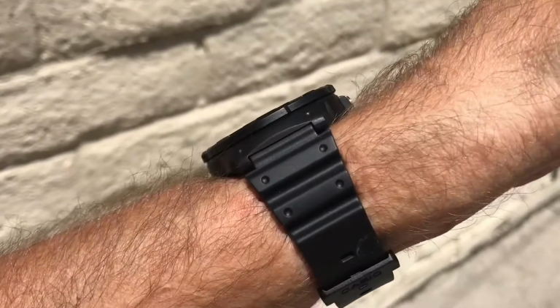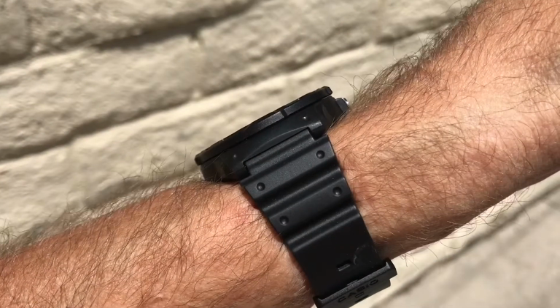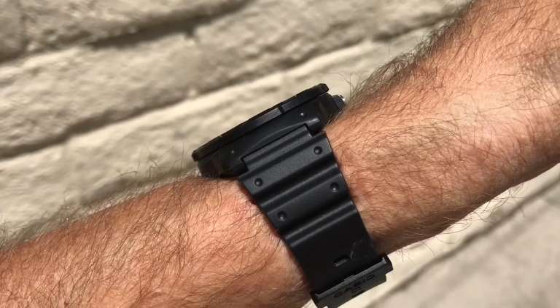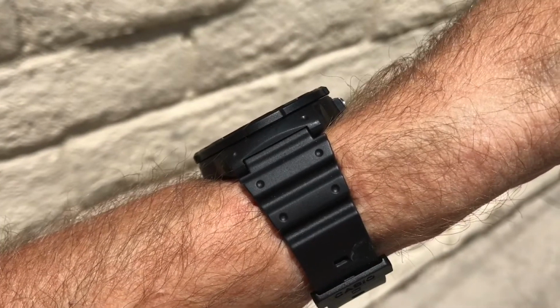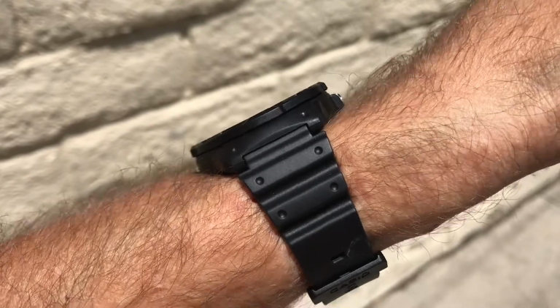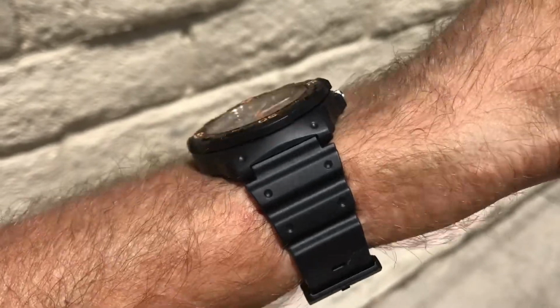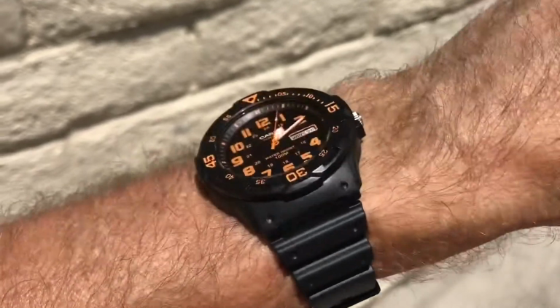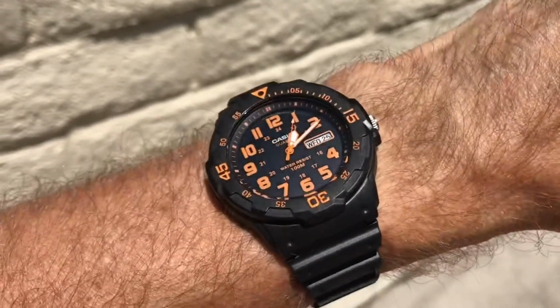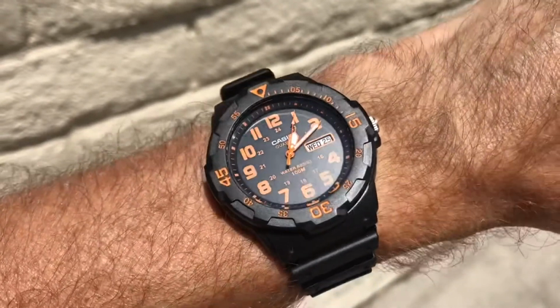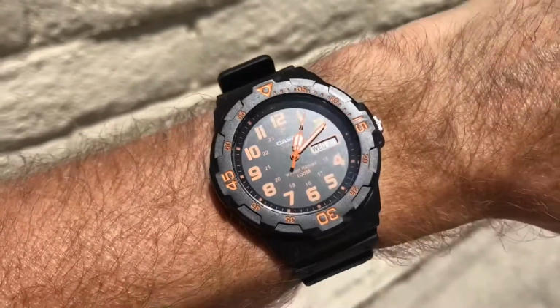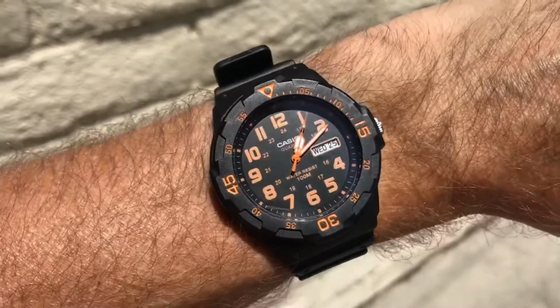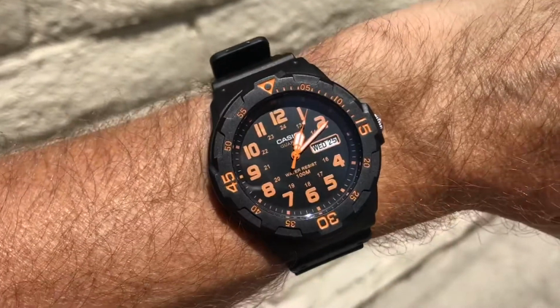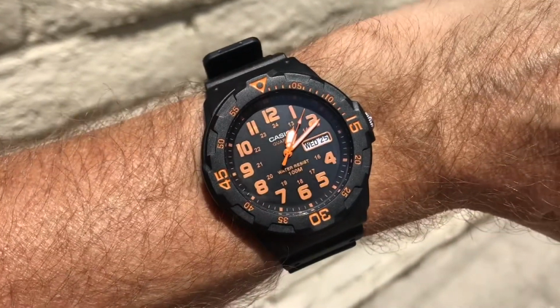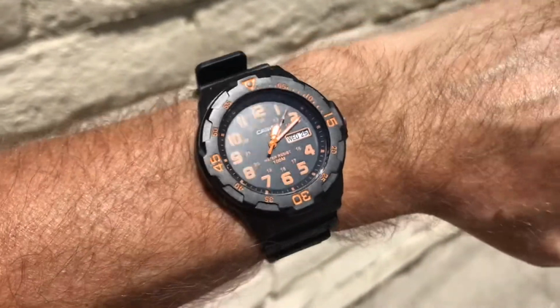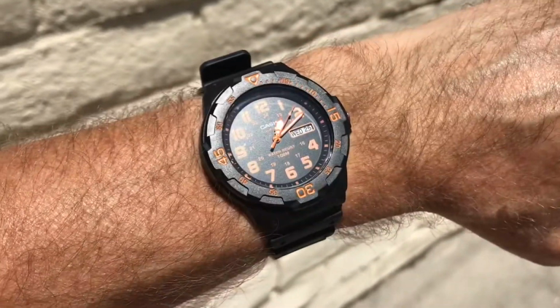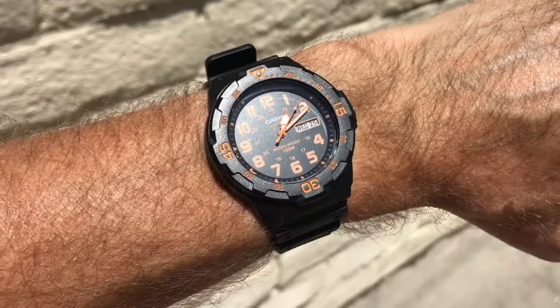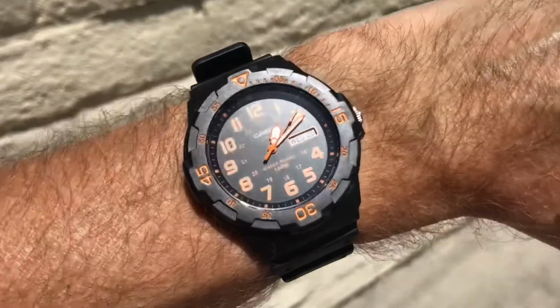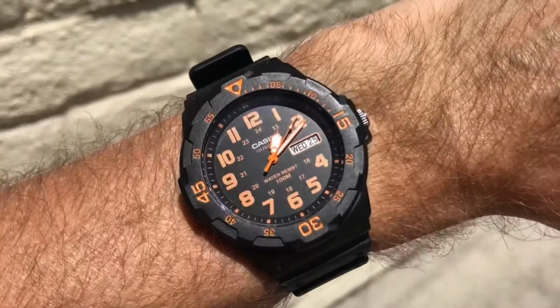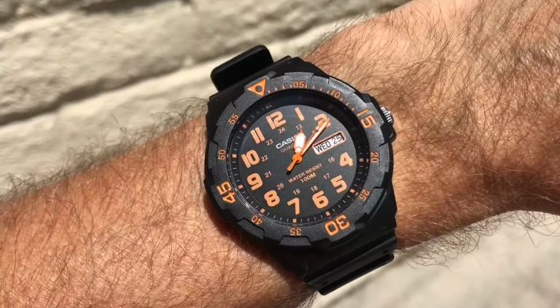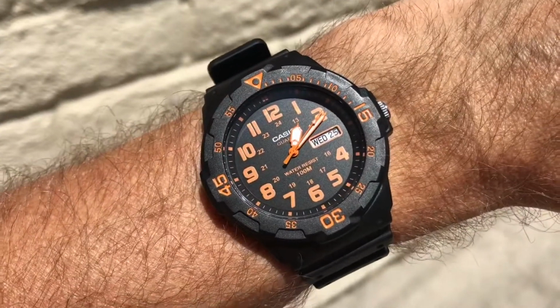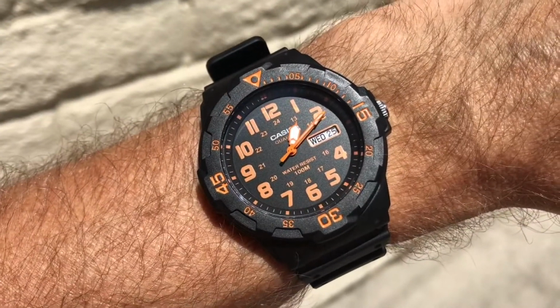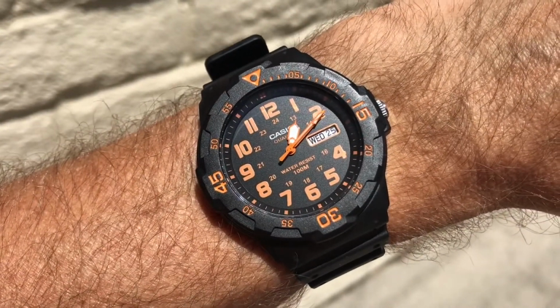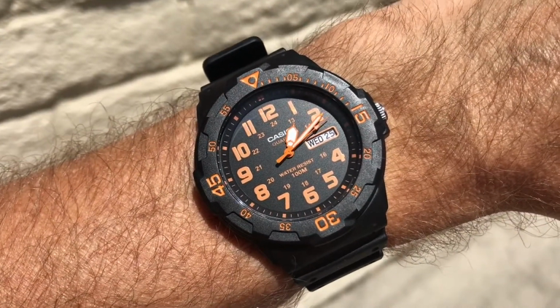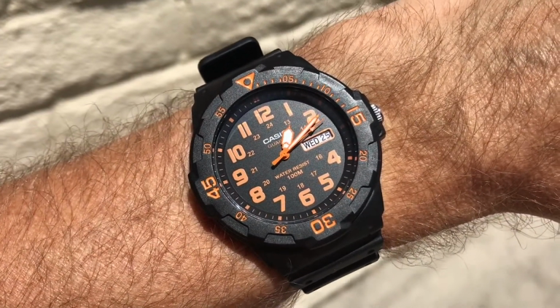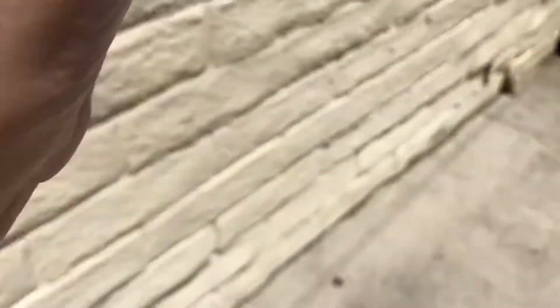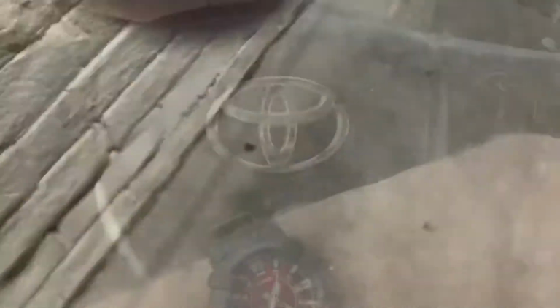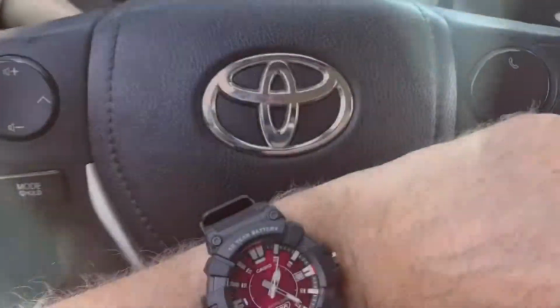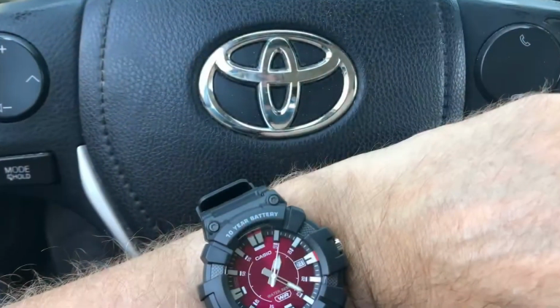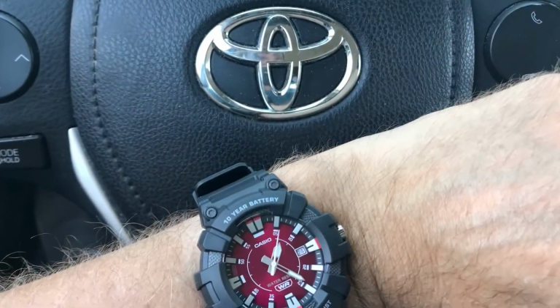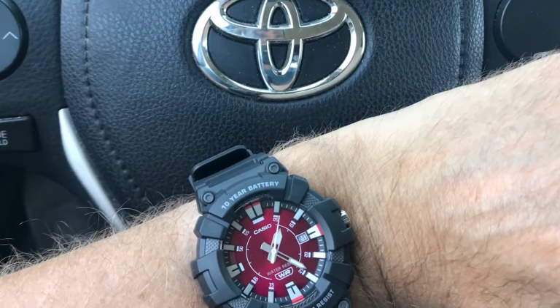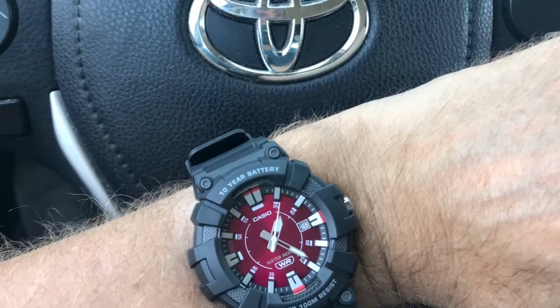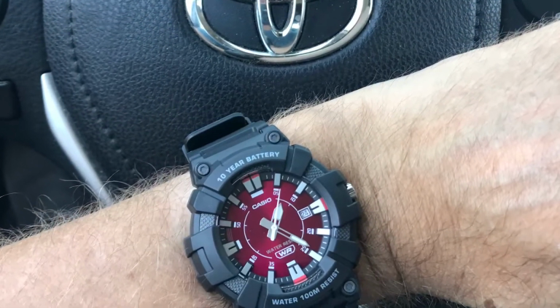Rule 15: Write a script. Rule 16: Do not praise Vostoks that have no quality control, whose bracelets are crap and you have to reset several times a day. Rule 17: Write a script.